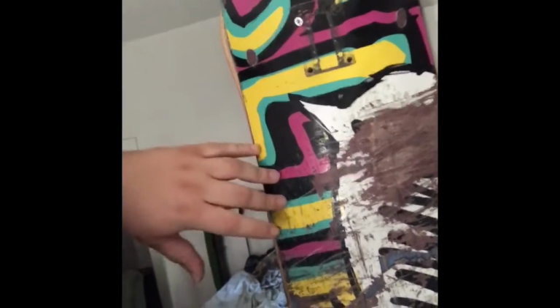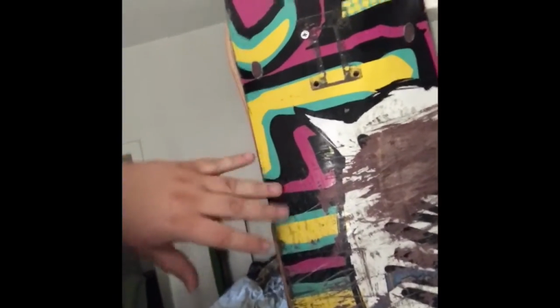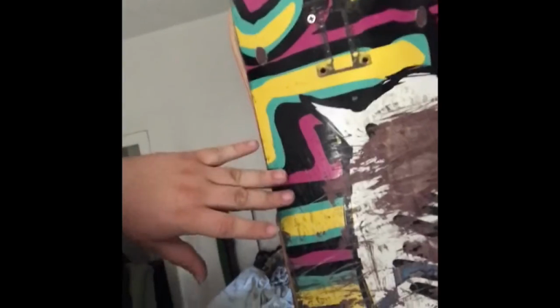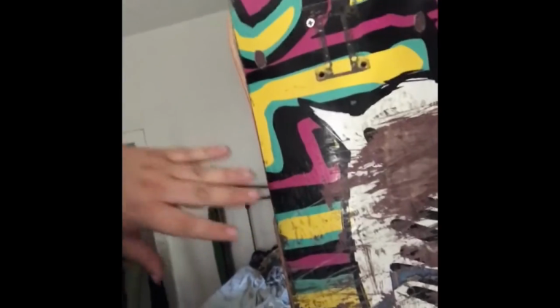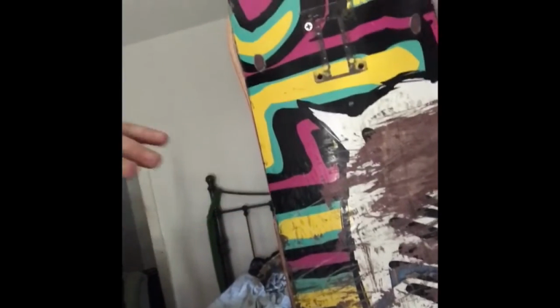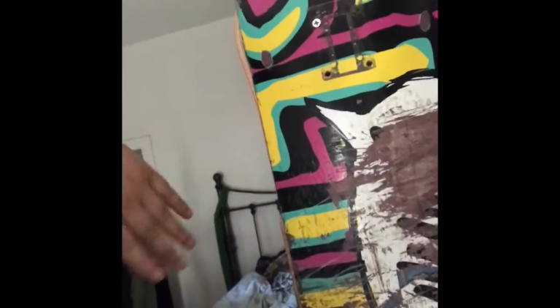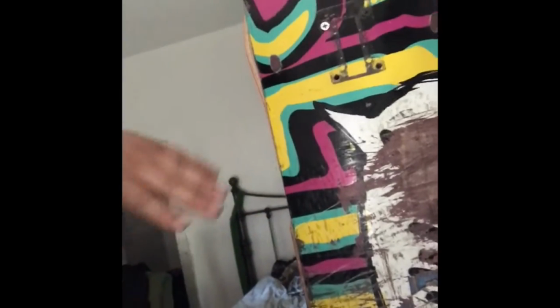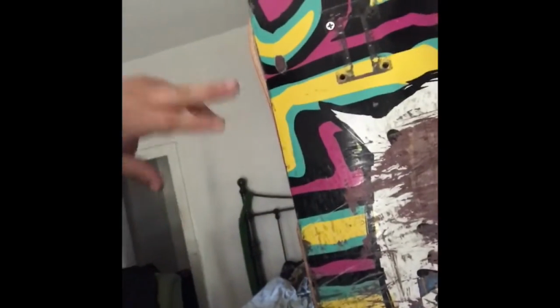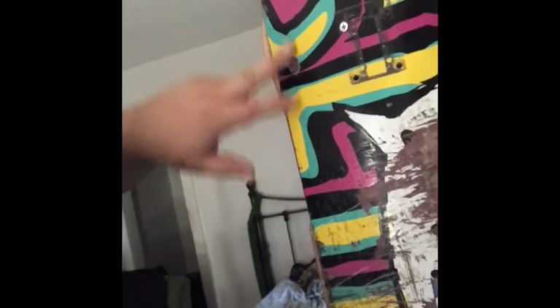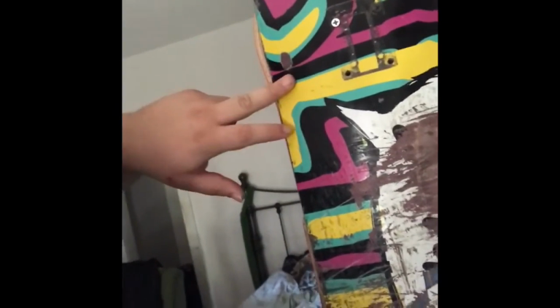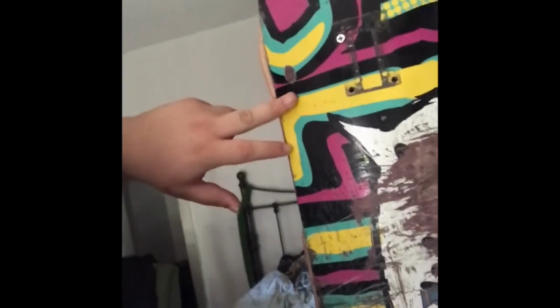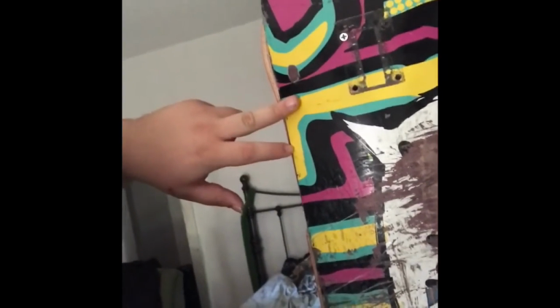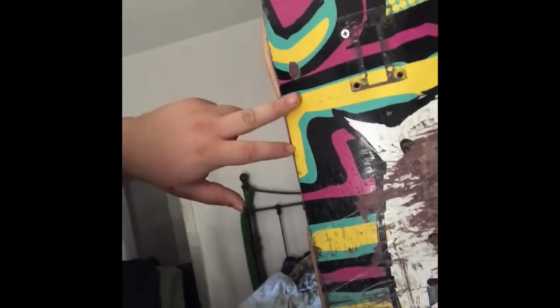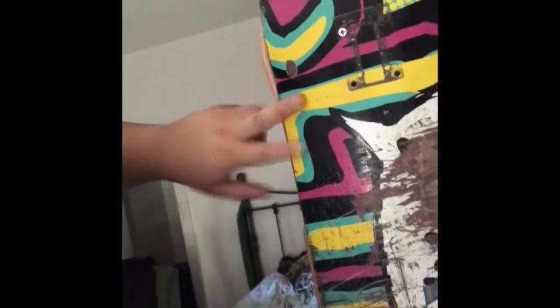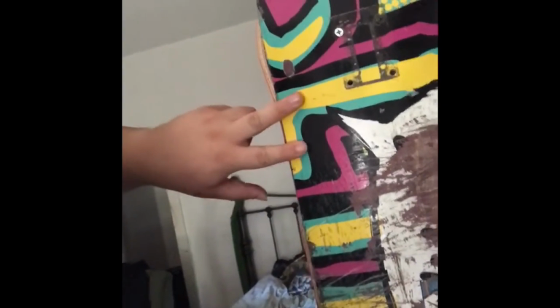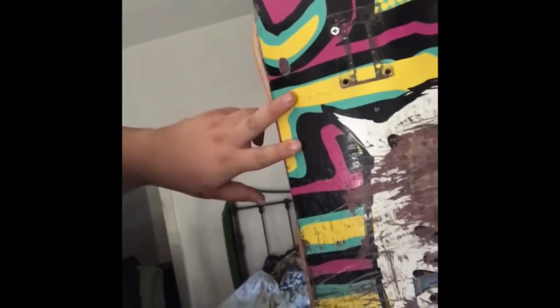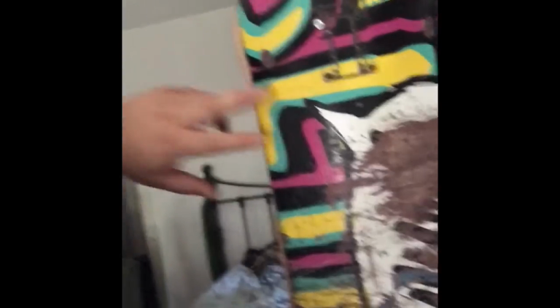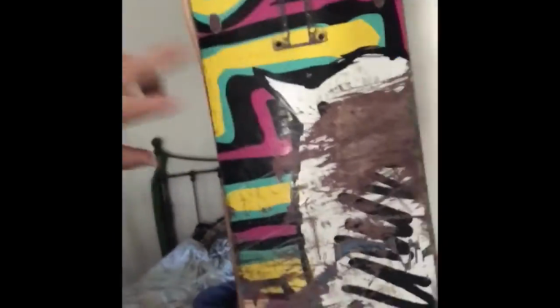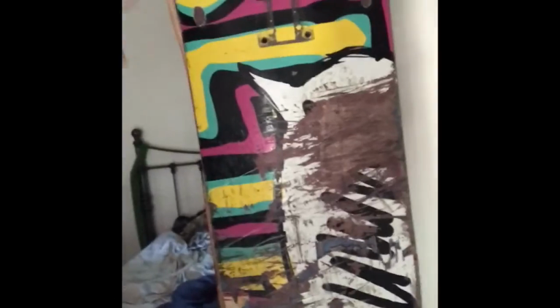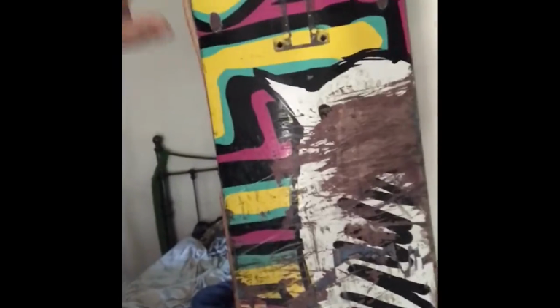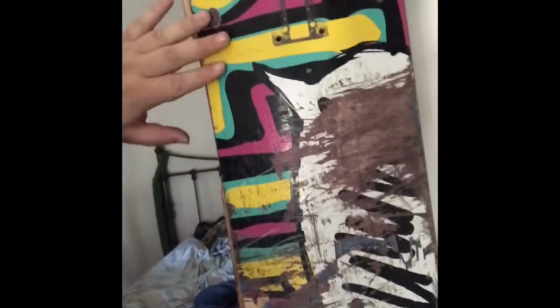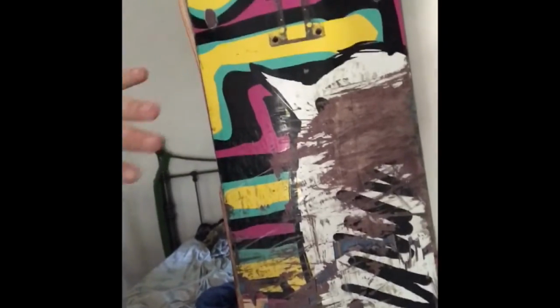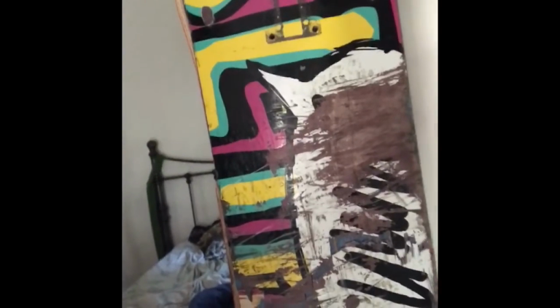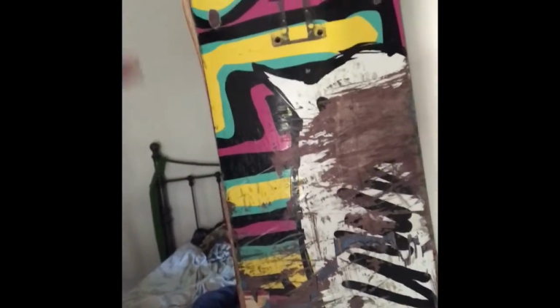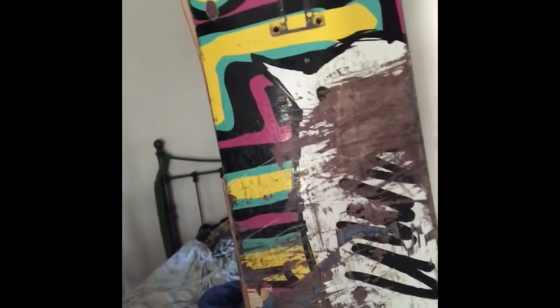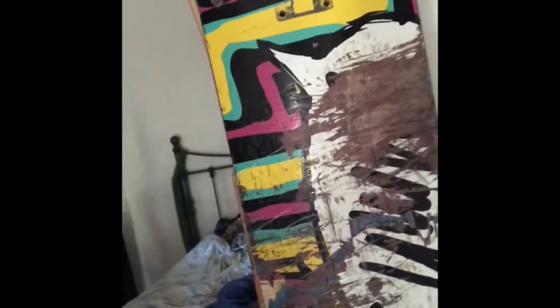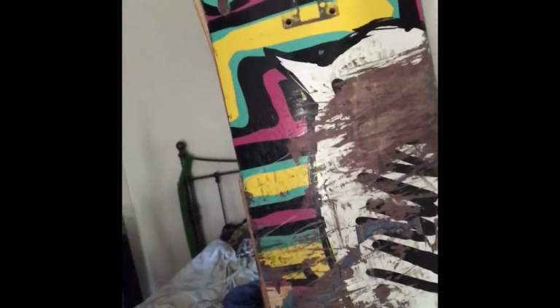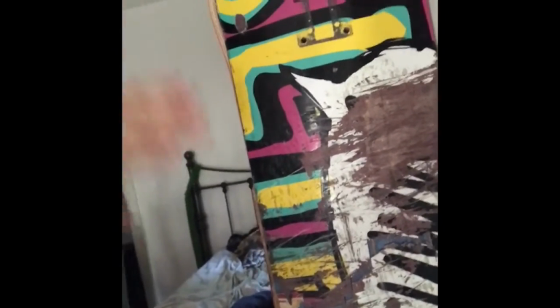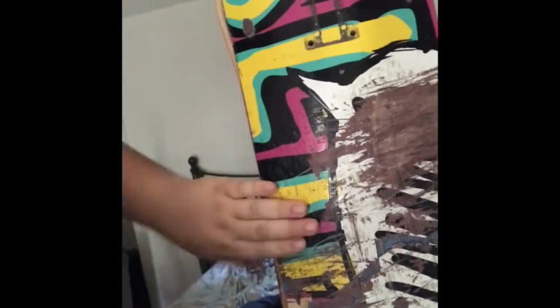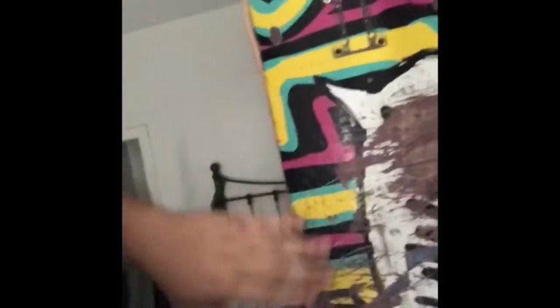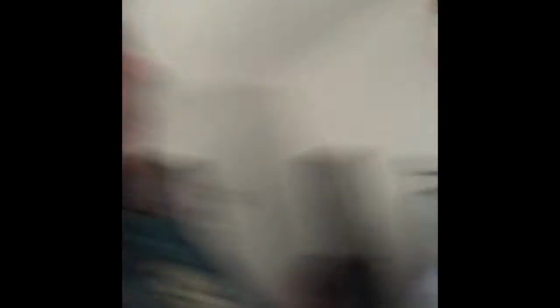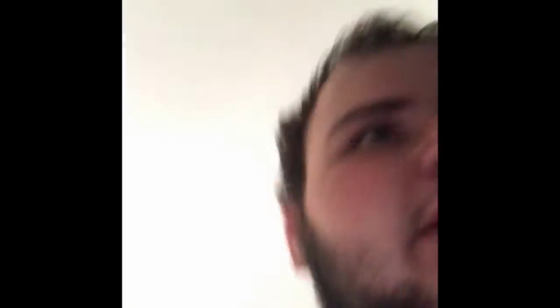Blind is one of my favorite brands aside from Enjoi. This board was awesome. I loved it. I love the graphic, I love everything about it. That's why it's hanging up right here.